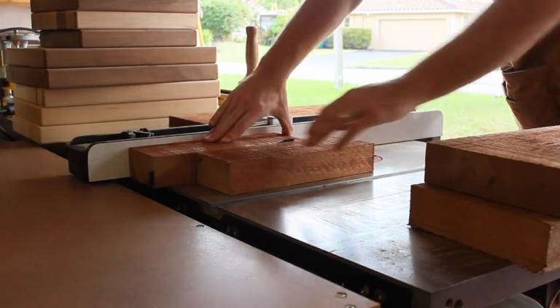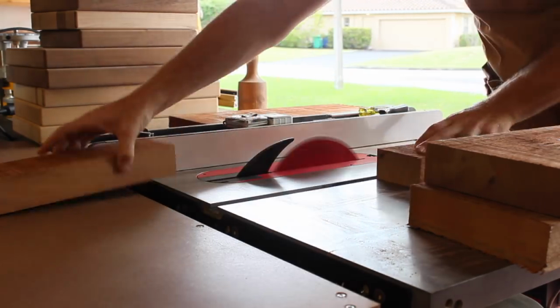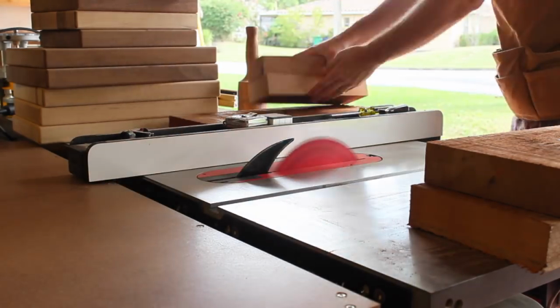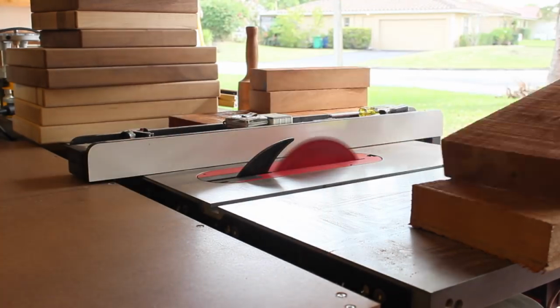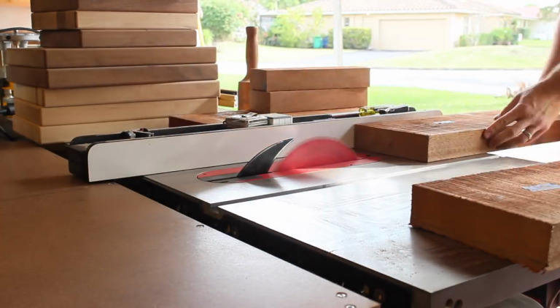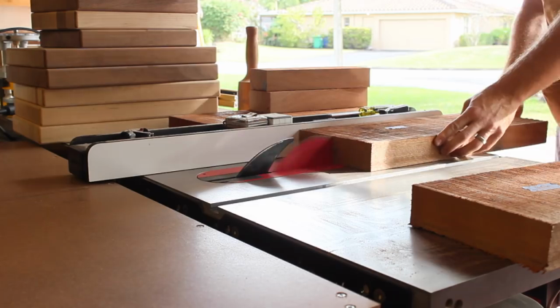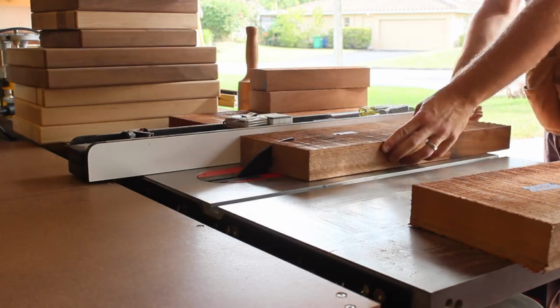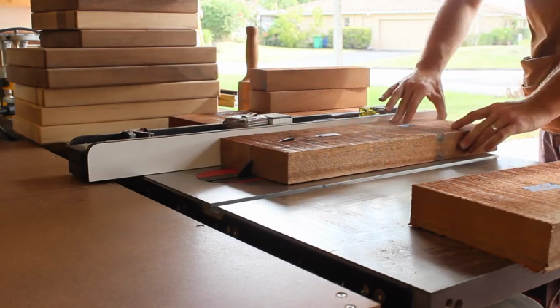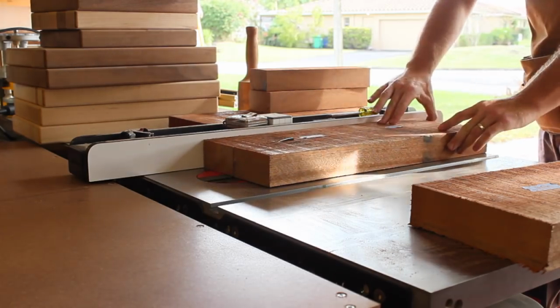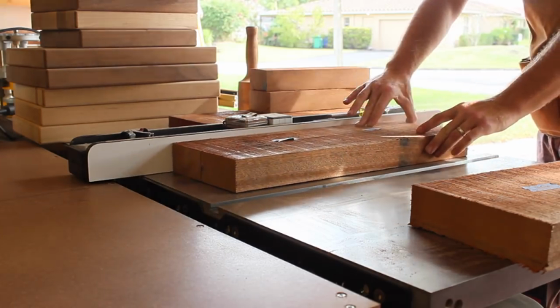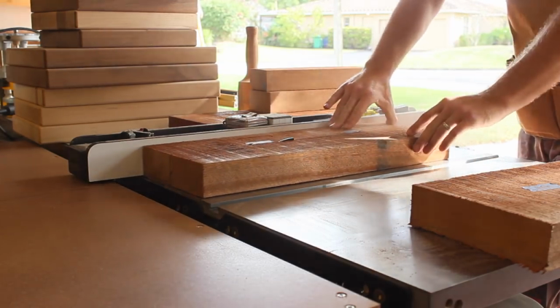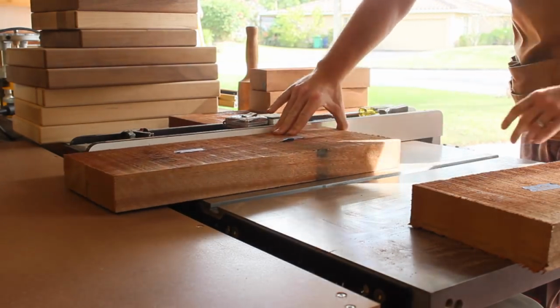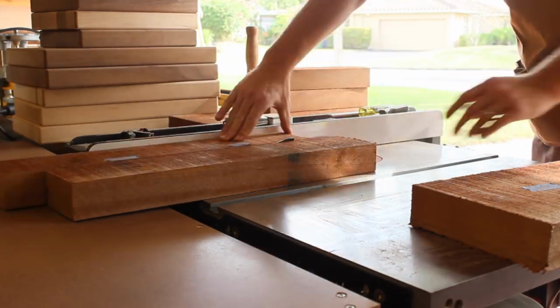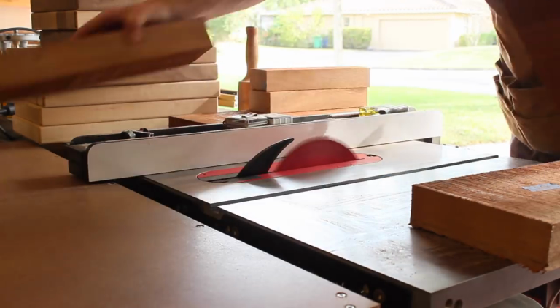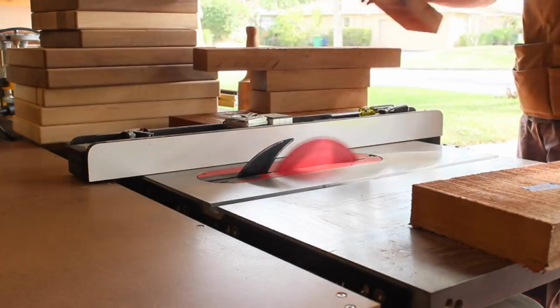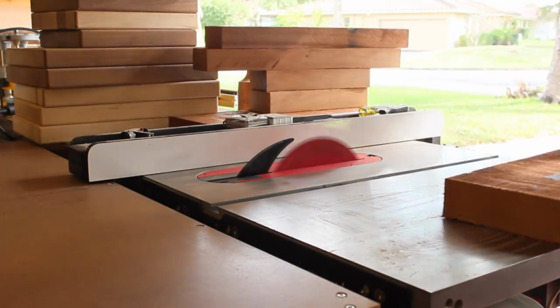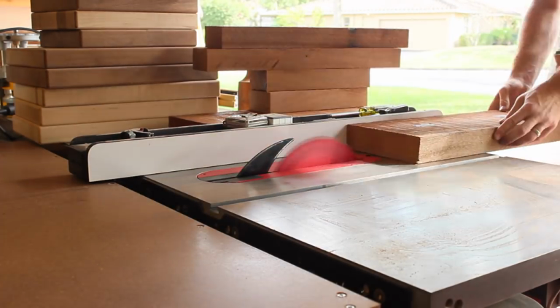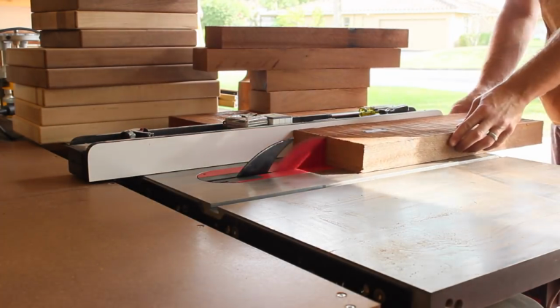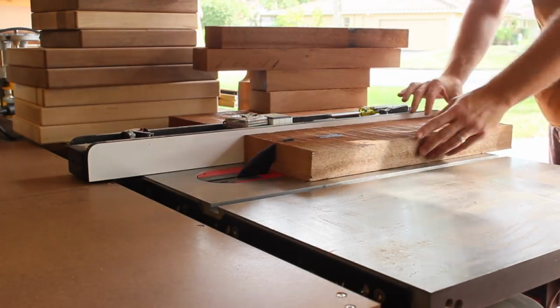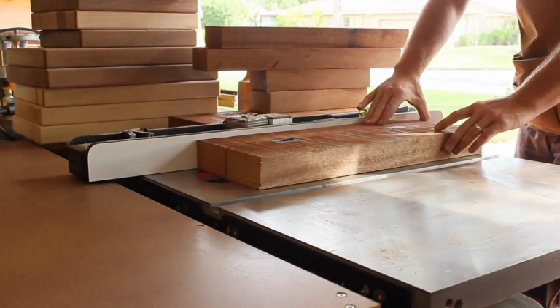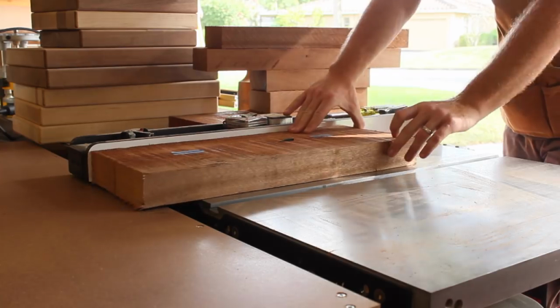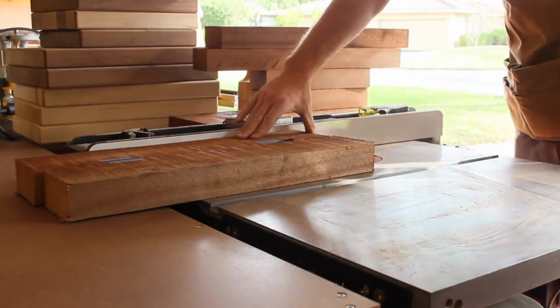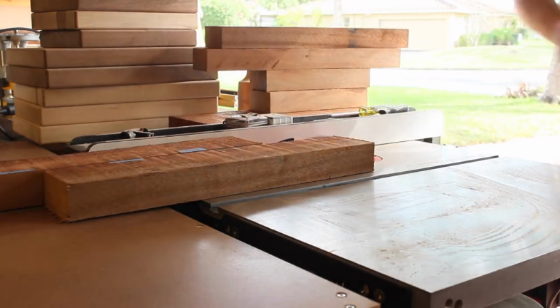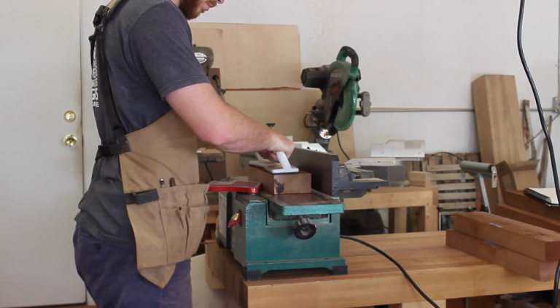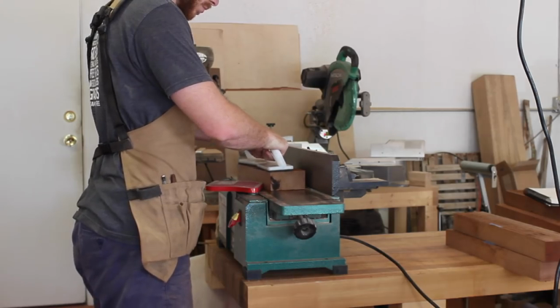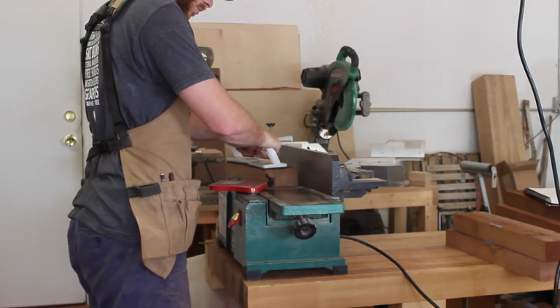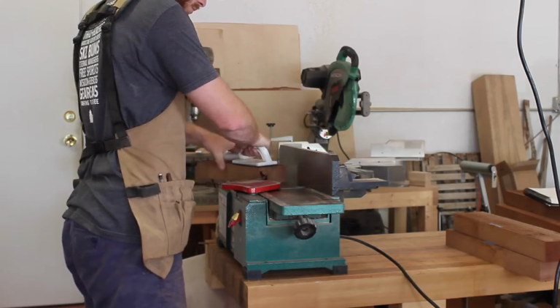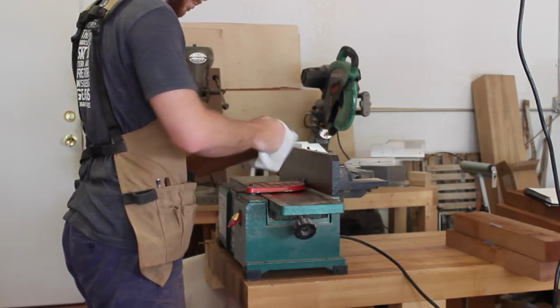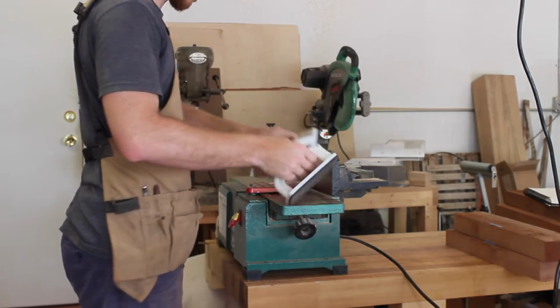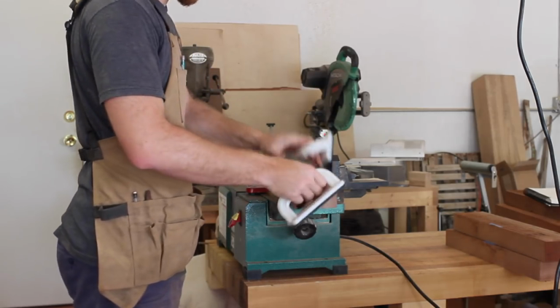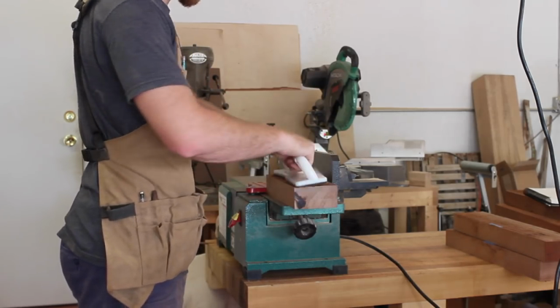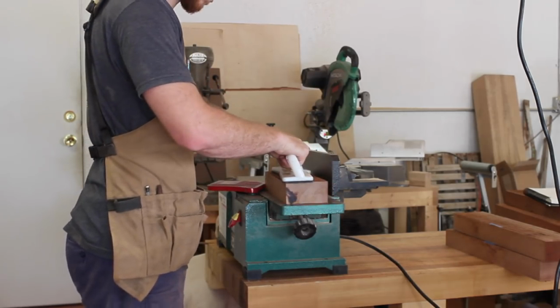Here I'm just getting all my pieces rough cut. These pieces are for the base and they're going to get milled down to about an inch and a half thick, whereas the pieces for the top, which I'll show later on, they get milled down to about an inch and a quarter.